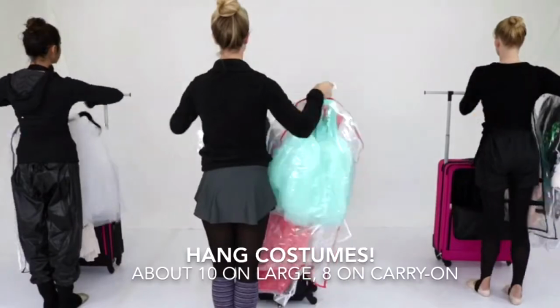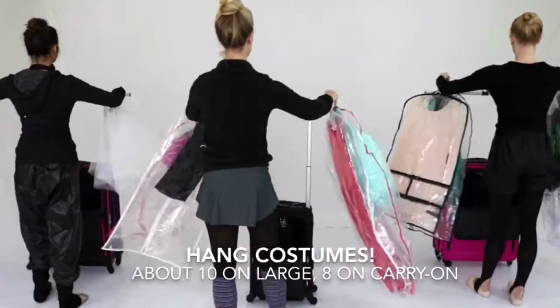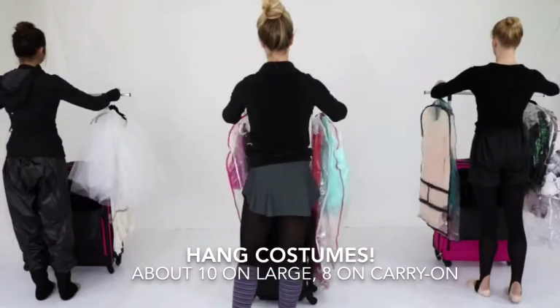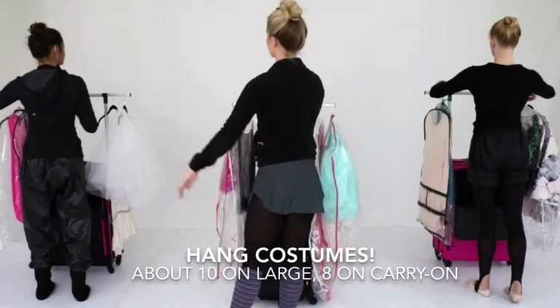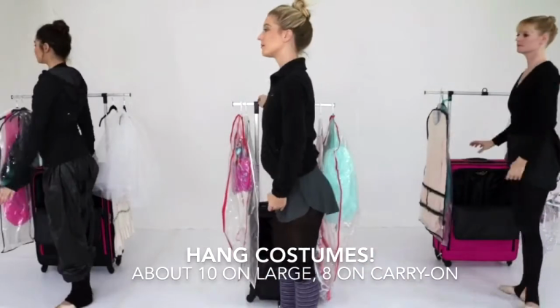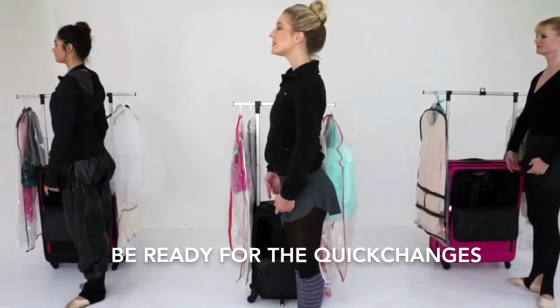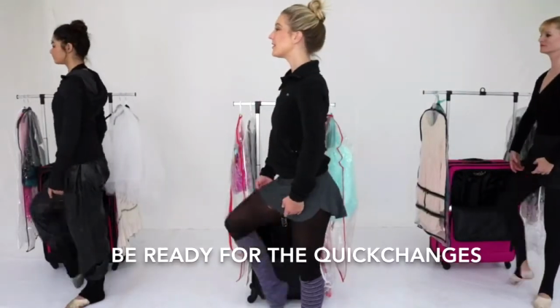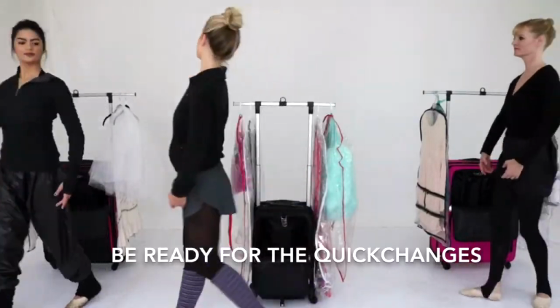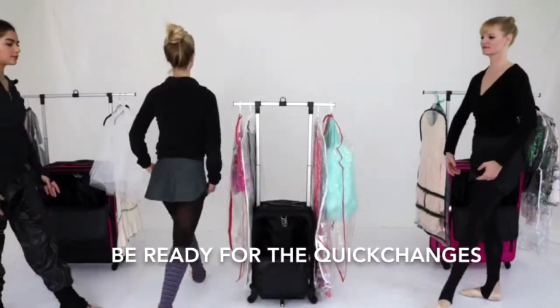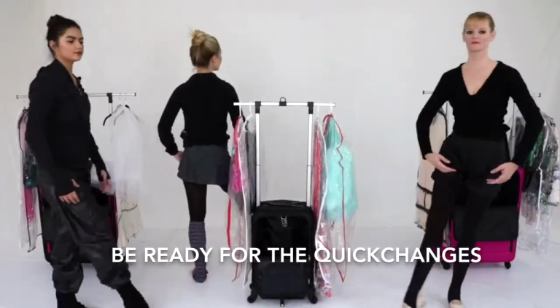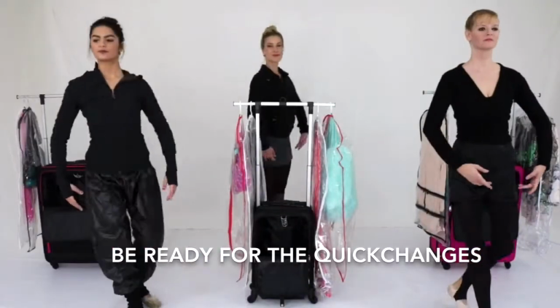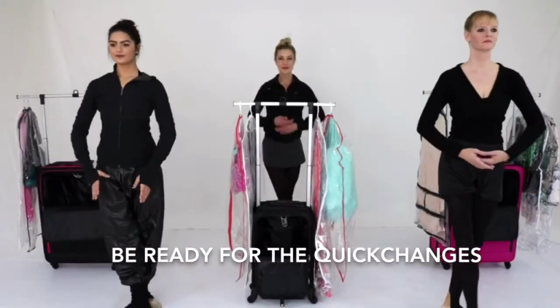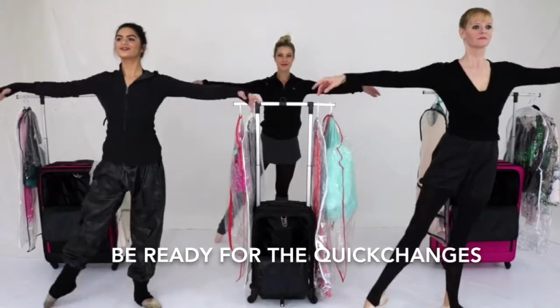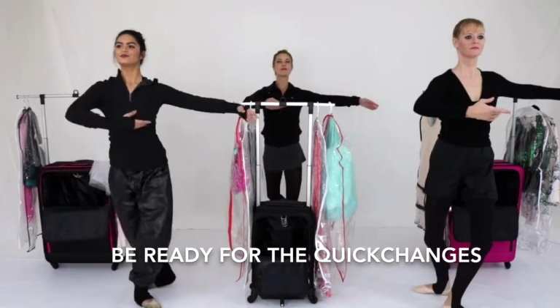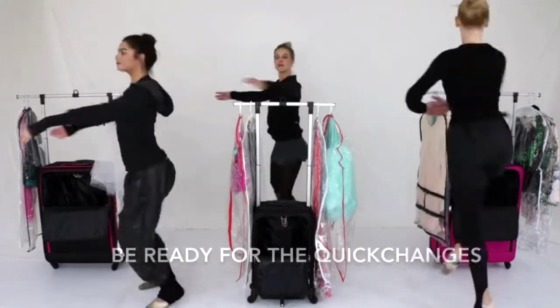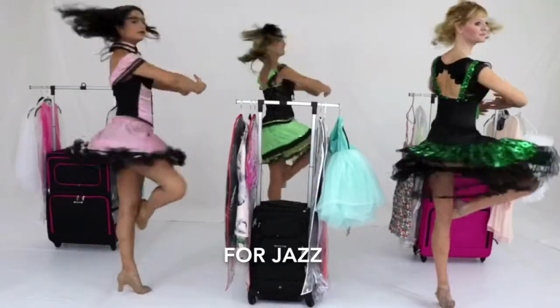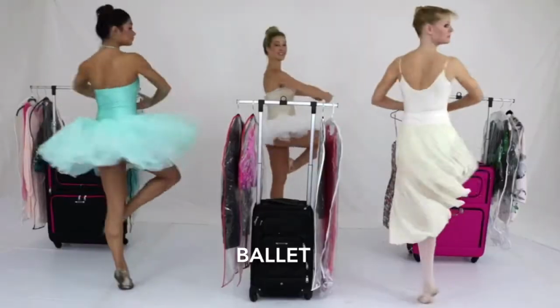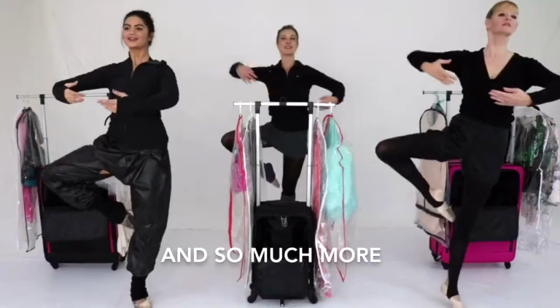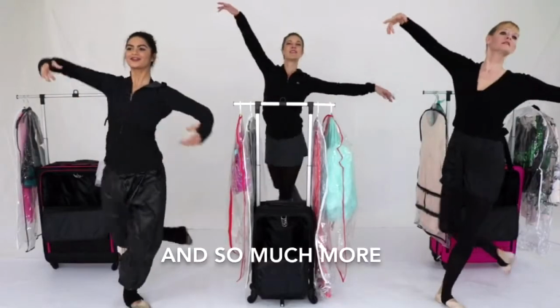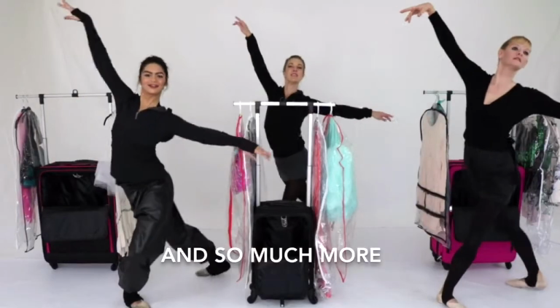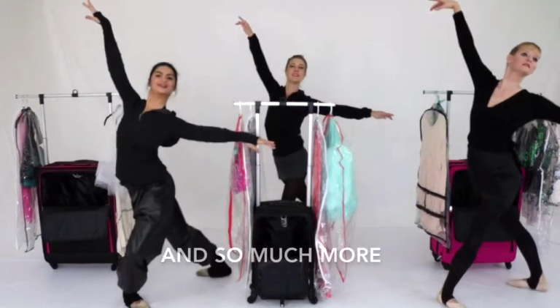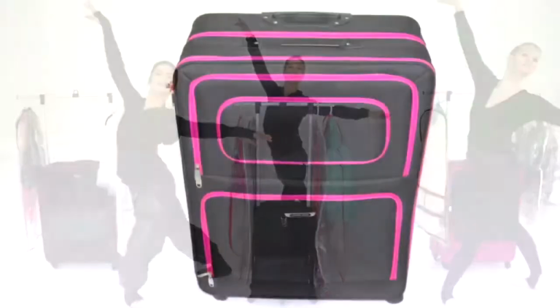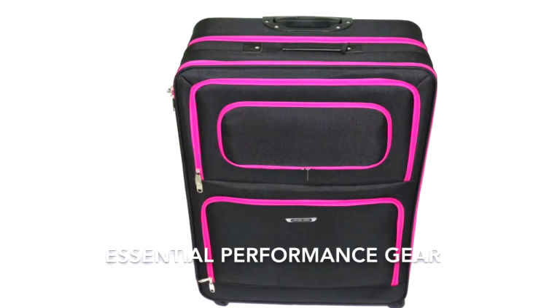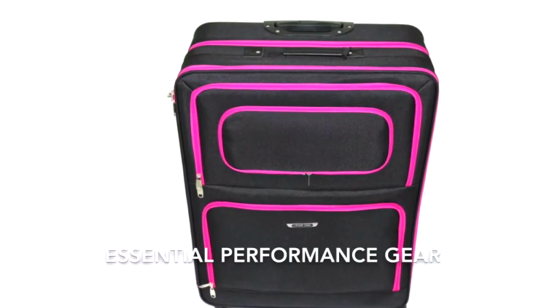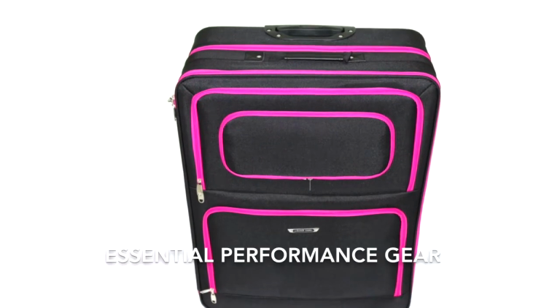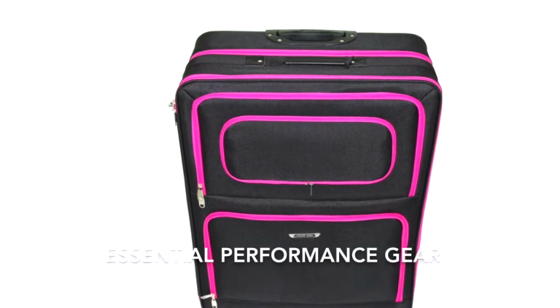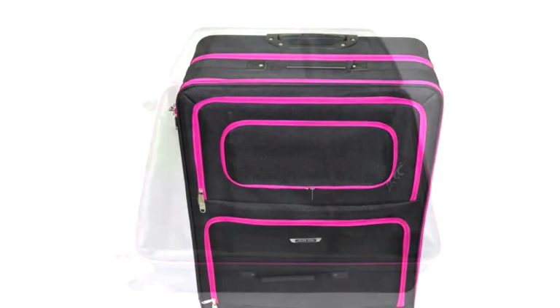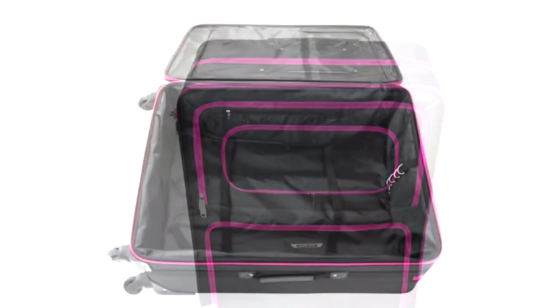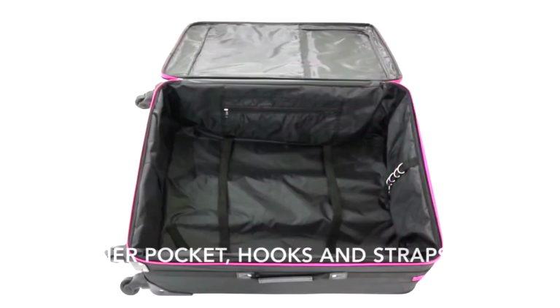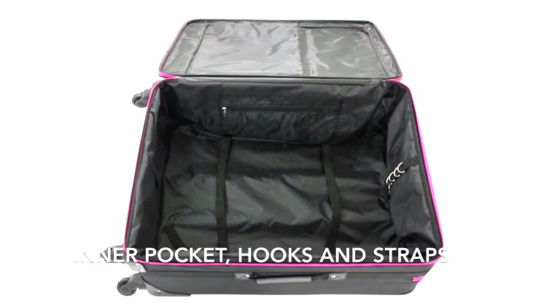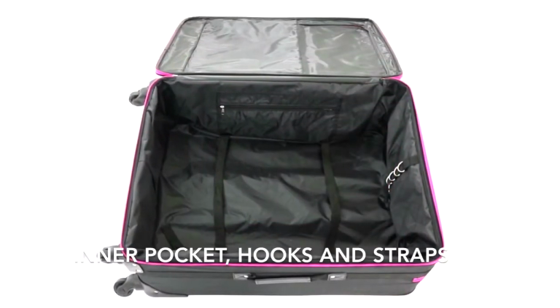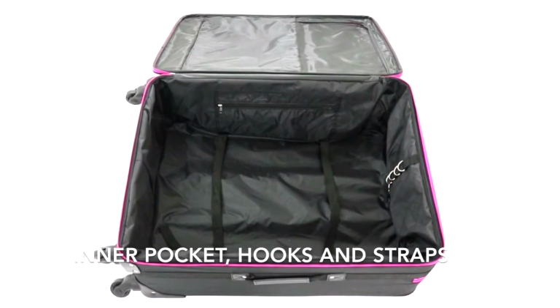You can hang about 10 costumes on the wings. Be ready for quick changes. Hang costumes for jazz, ballet, and so much more. The Dance Angel is essential performance gear featuring an inside zipper pocket, hooks and straps.